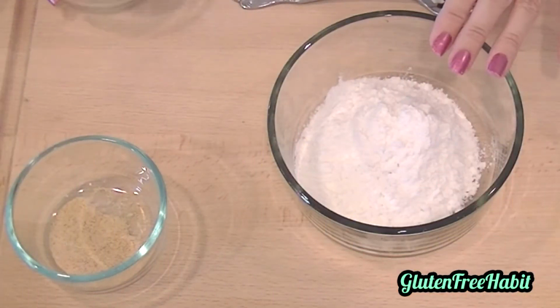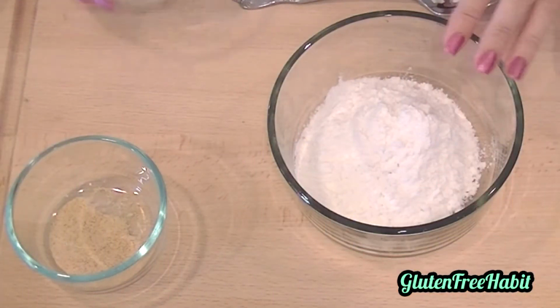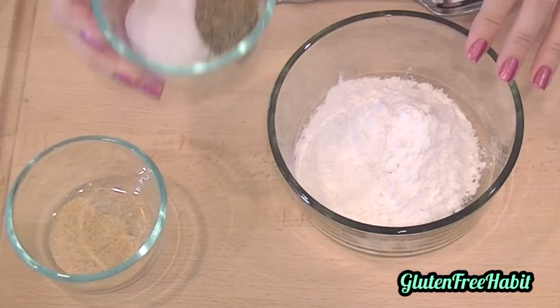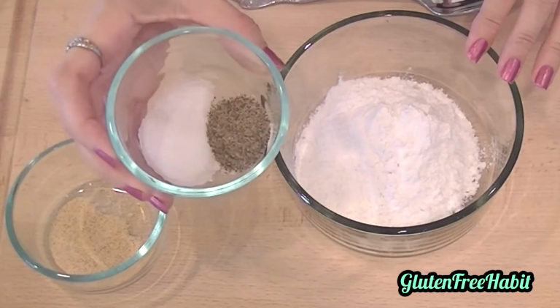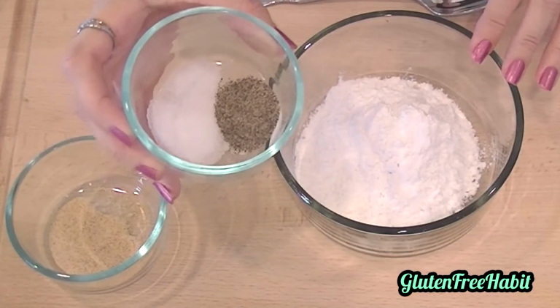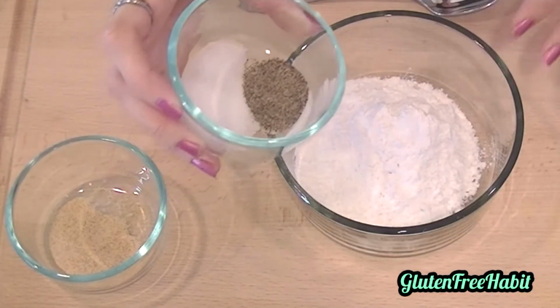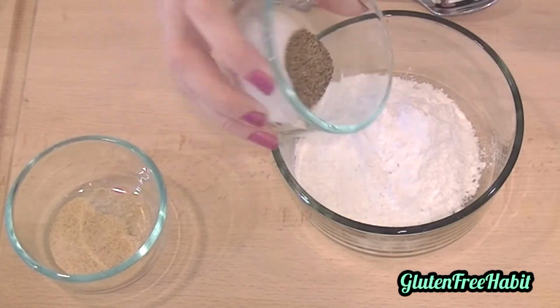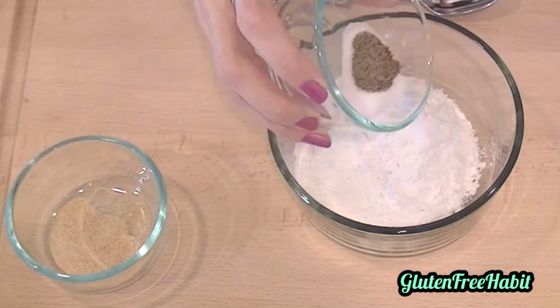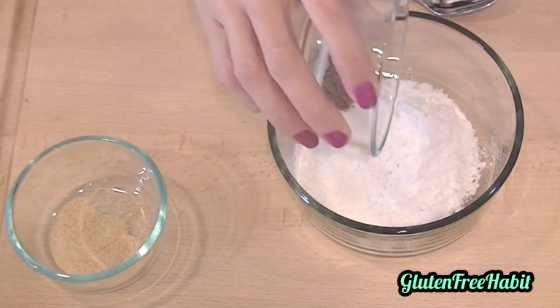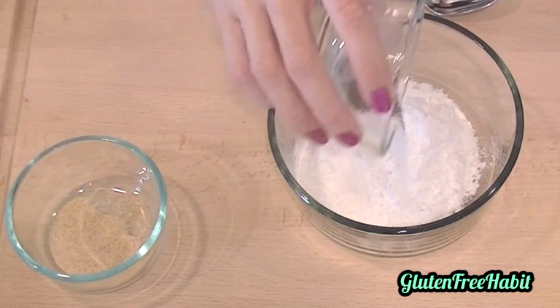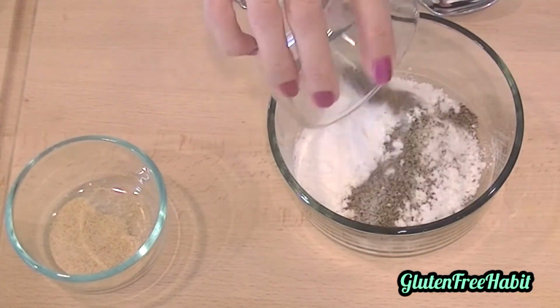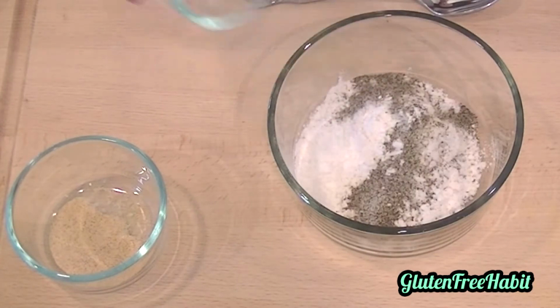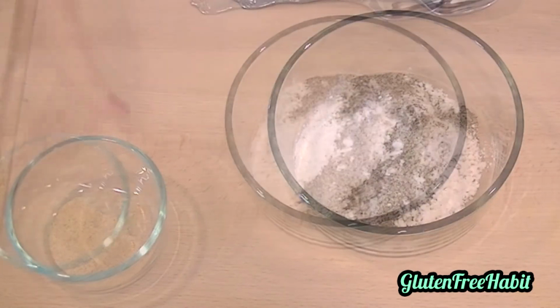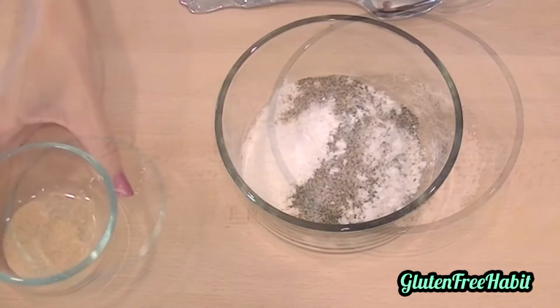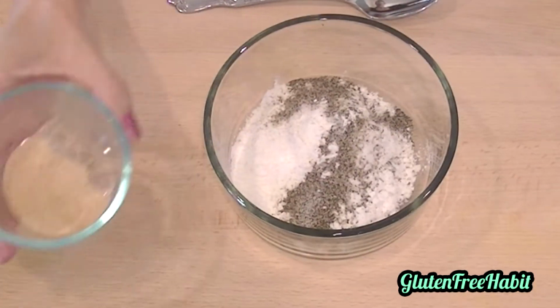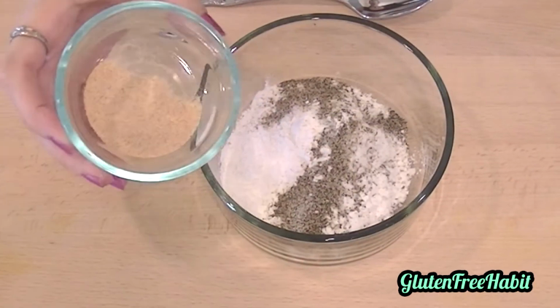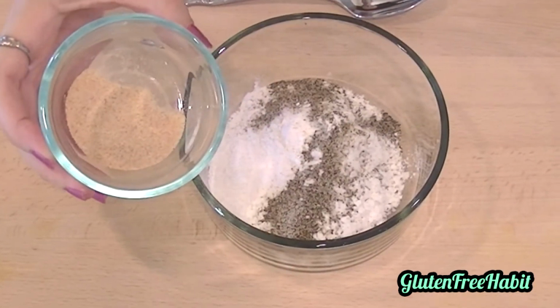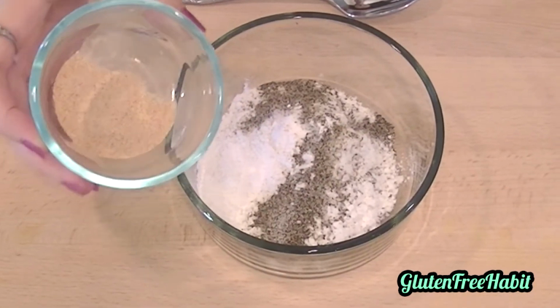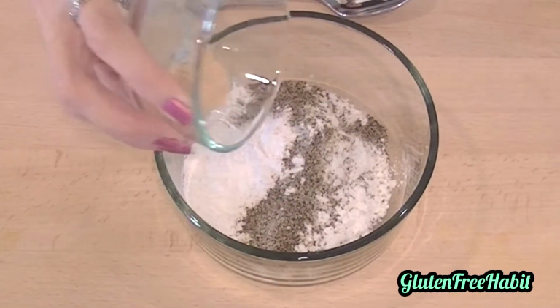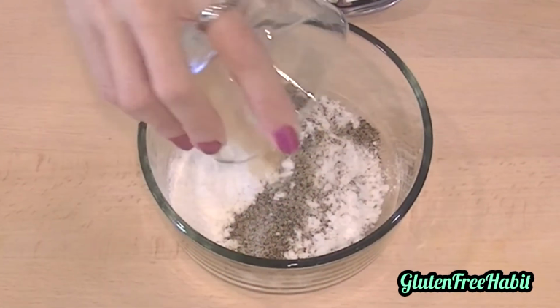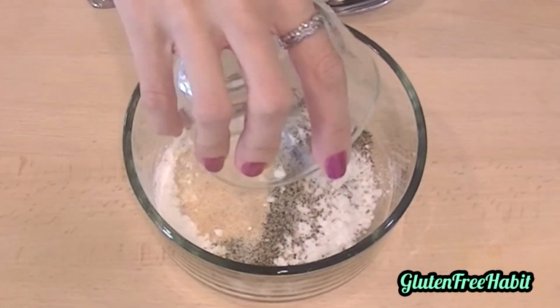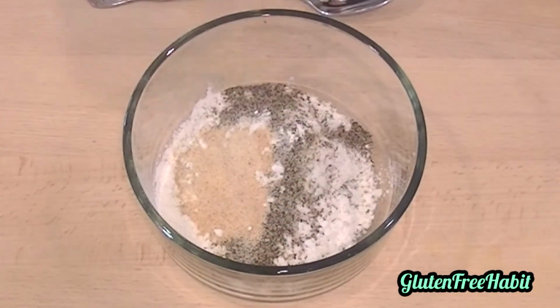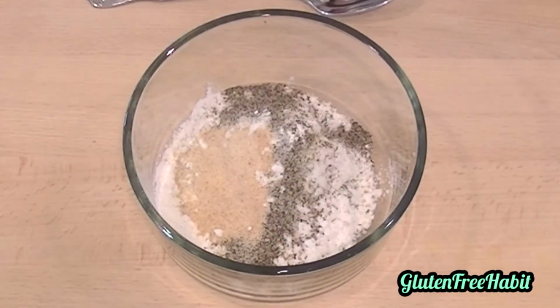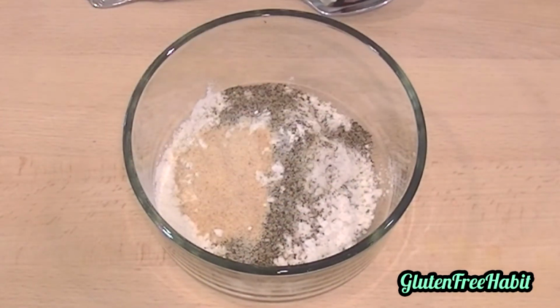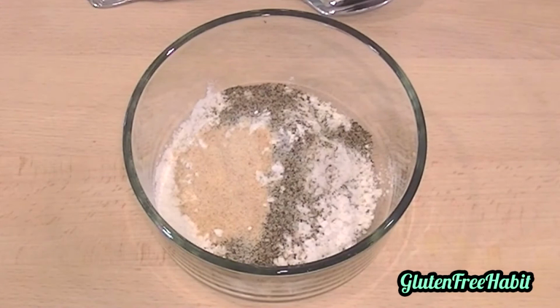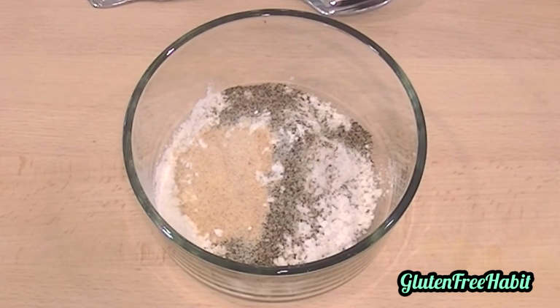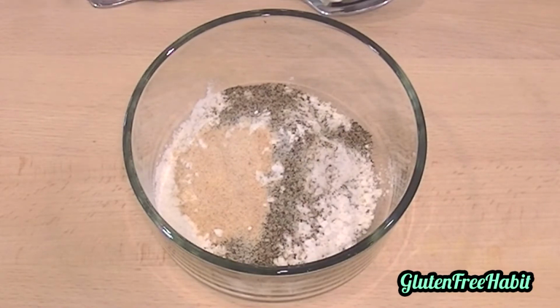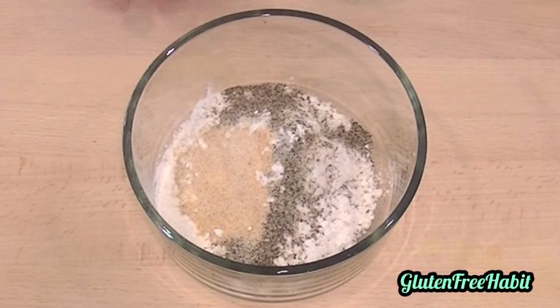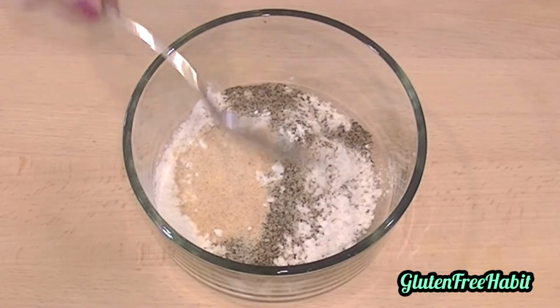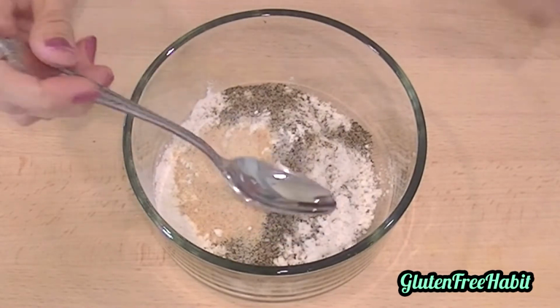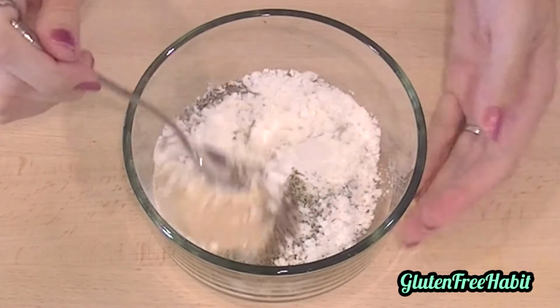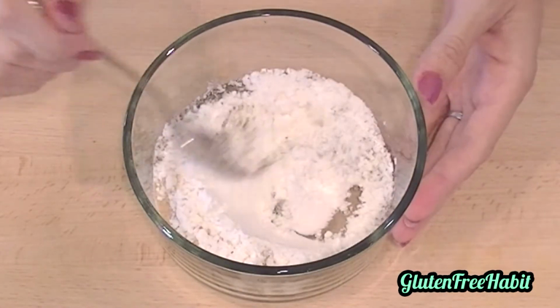The first thing you need to do is just mix together your gluten-free flour mix, salt, pepper, and garlic powder. Just stir that together — that's going to become the coating for the chicken.